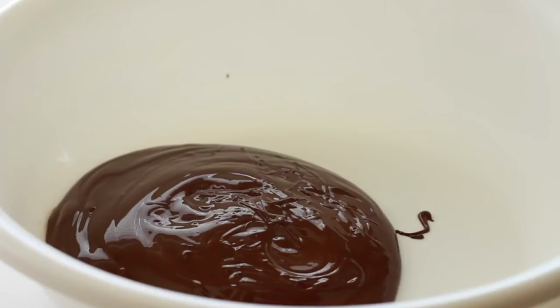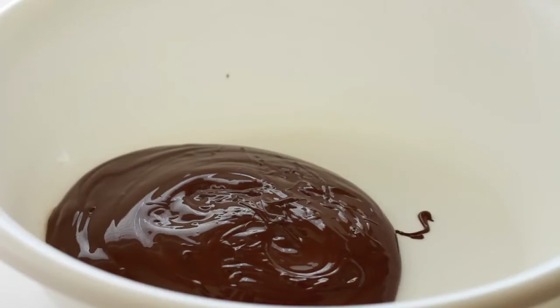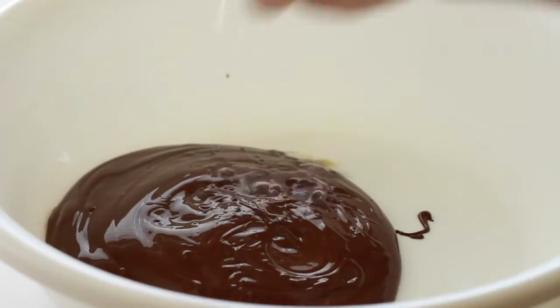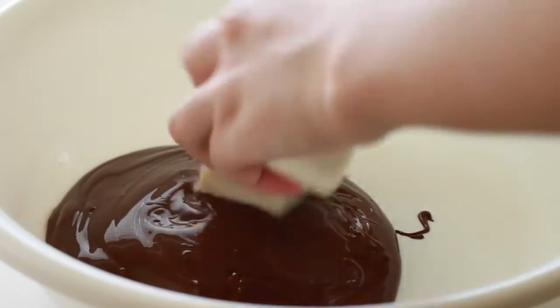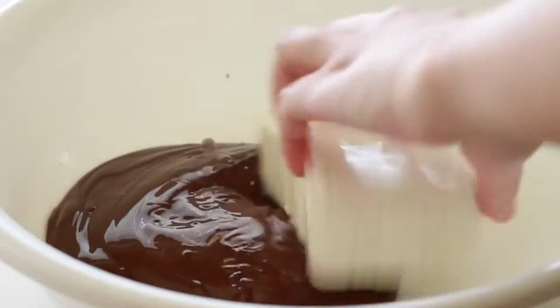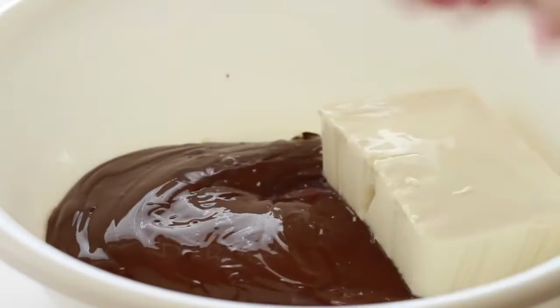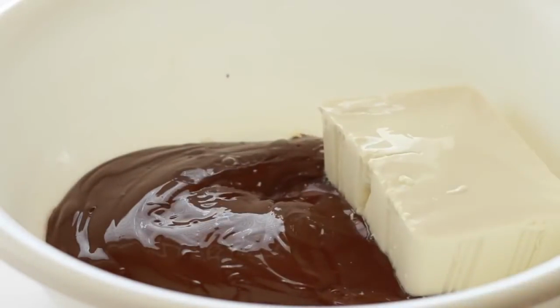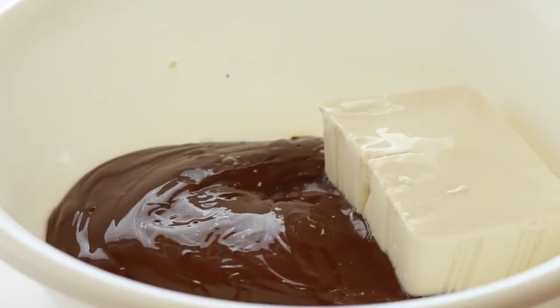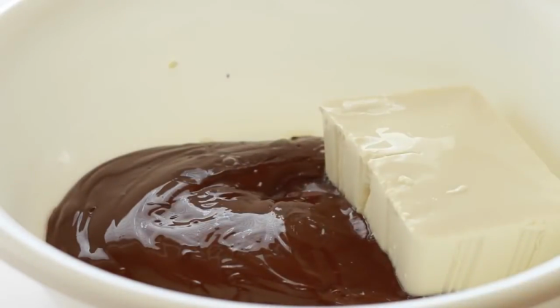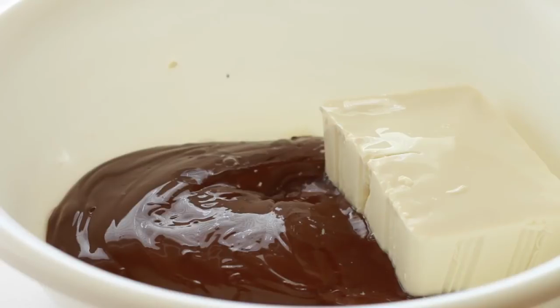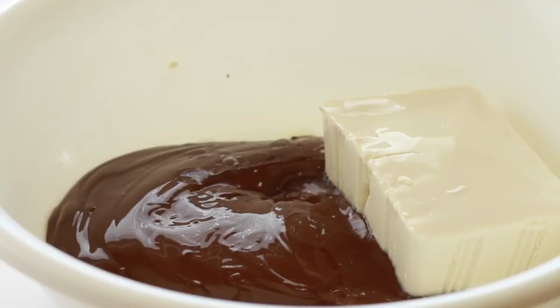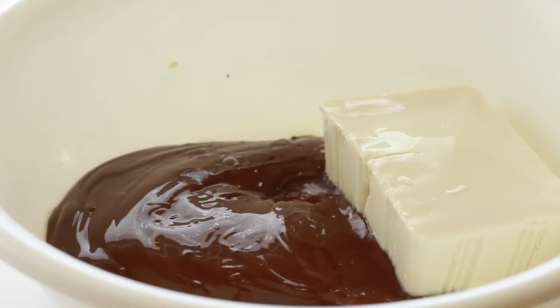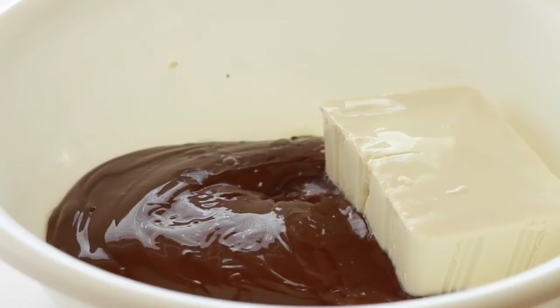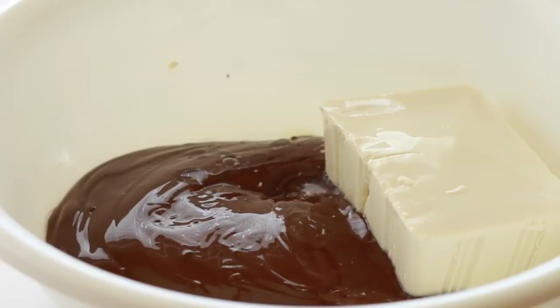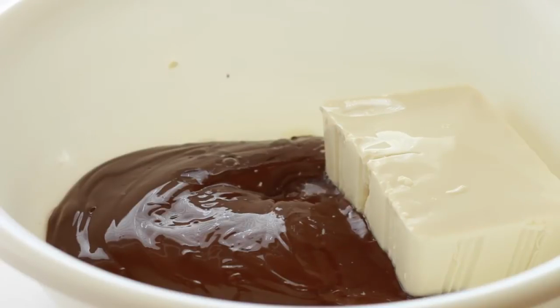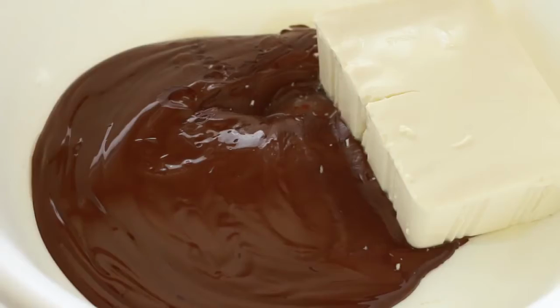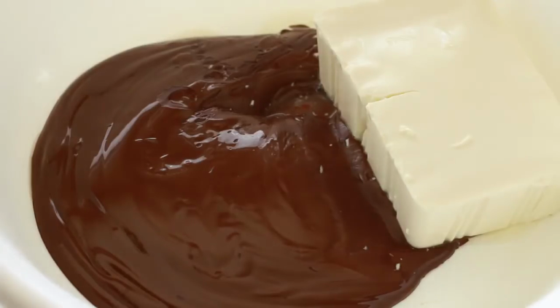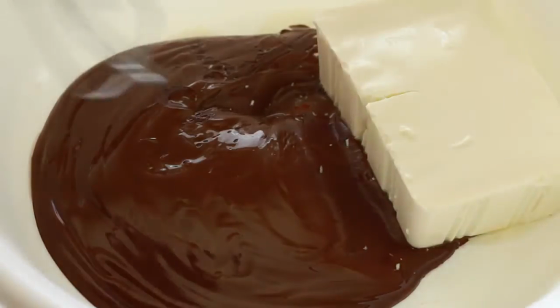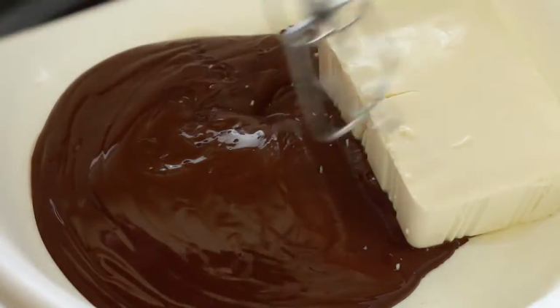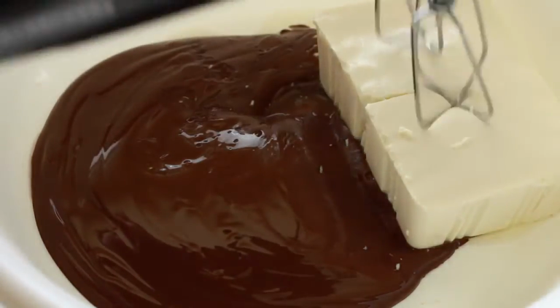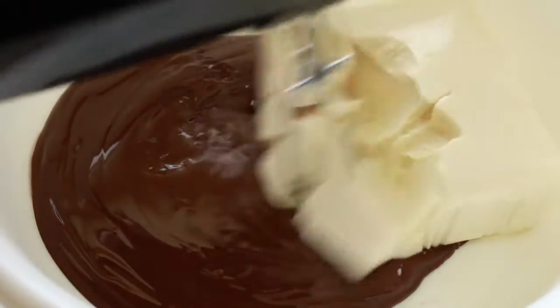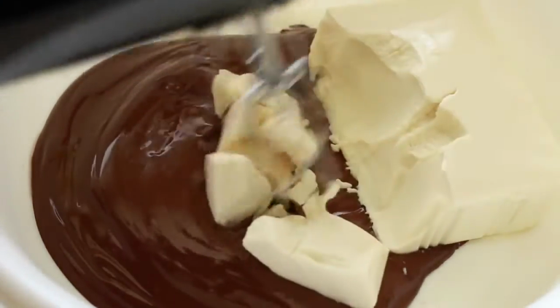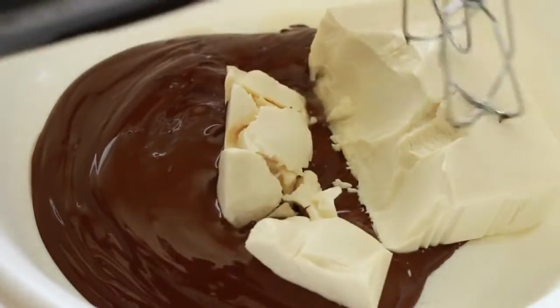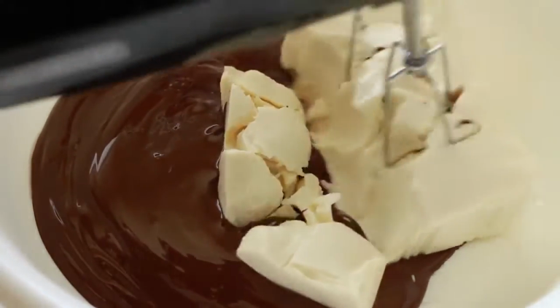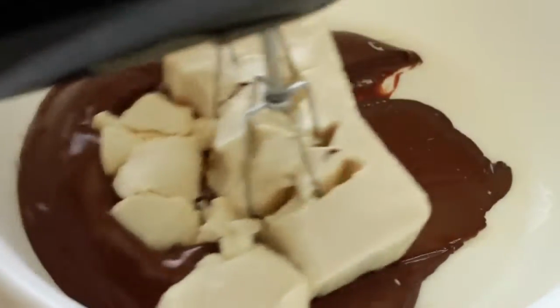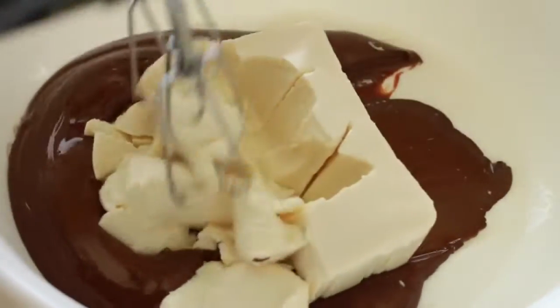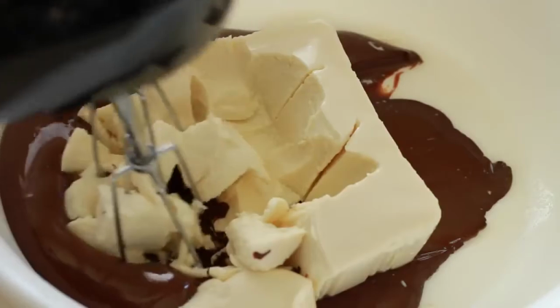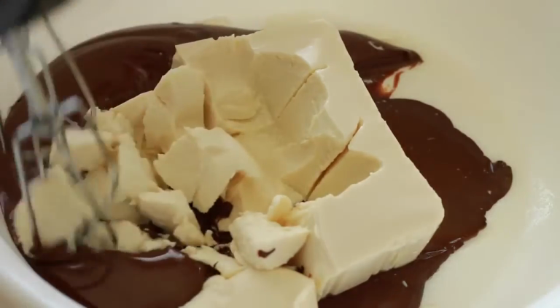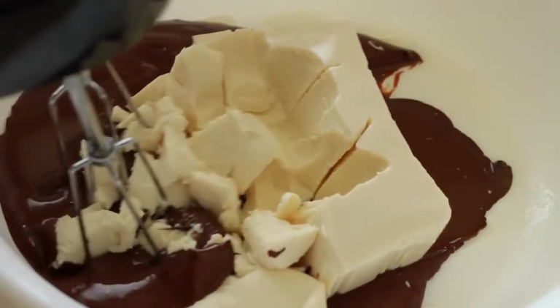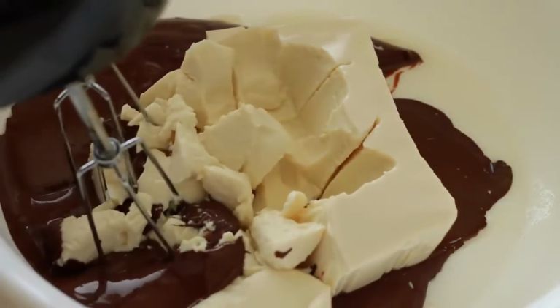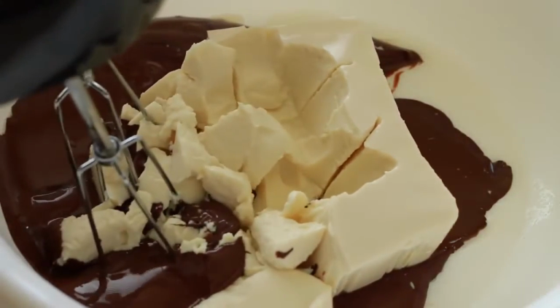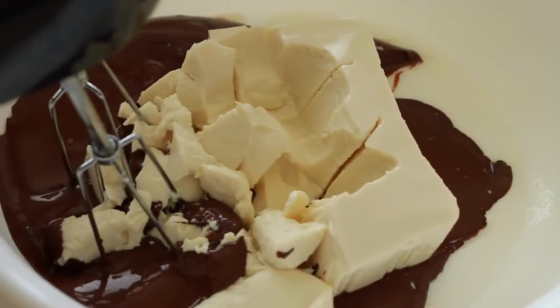Next, you're going to want to drain as much water as you can out of your silken tofu, then add it into the bowl with the chocolate. Then just break it apart a little bit.